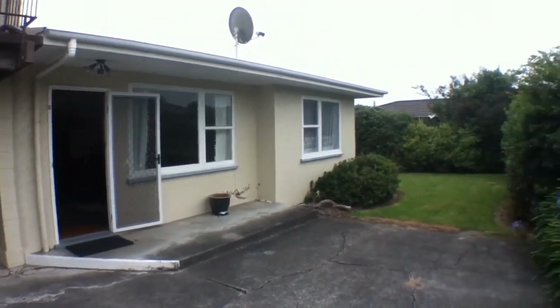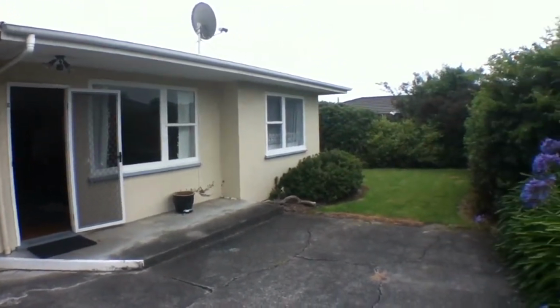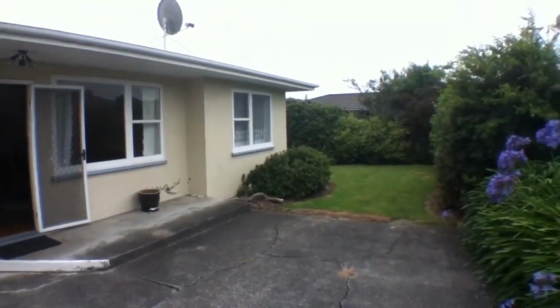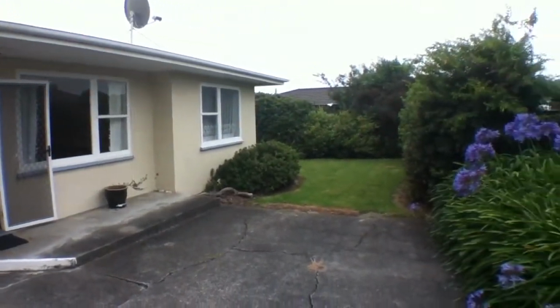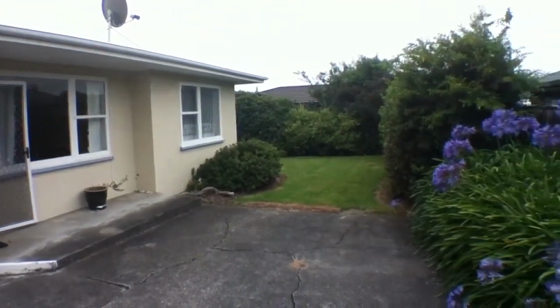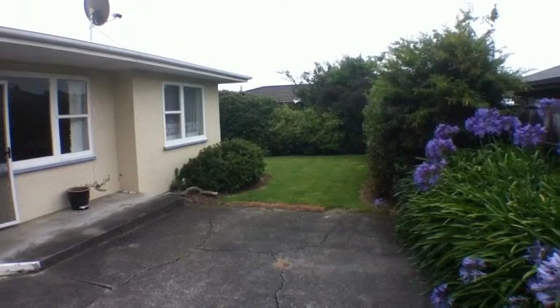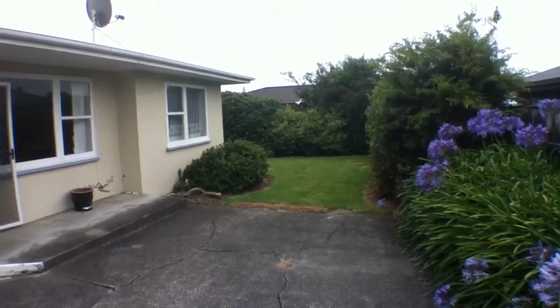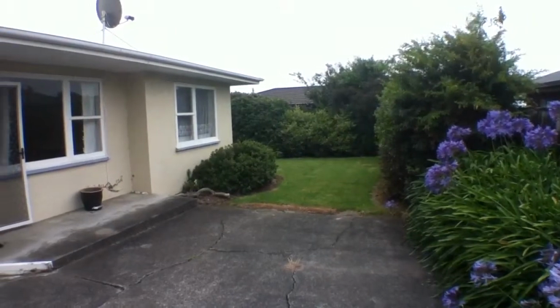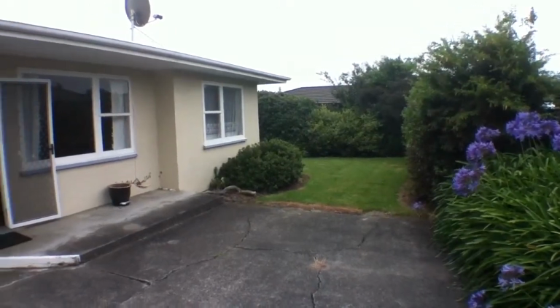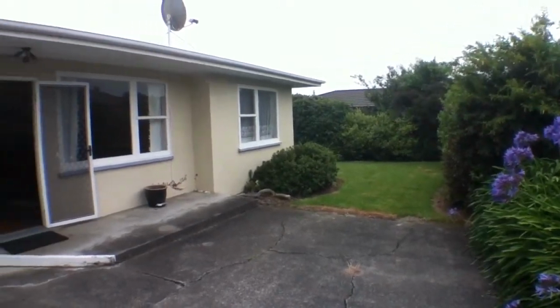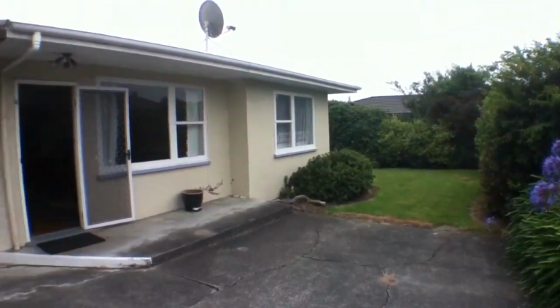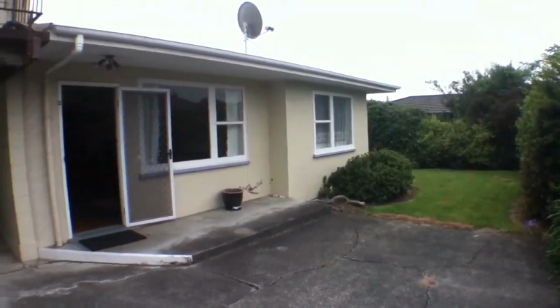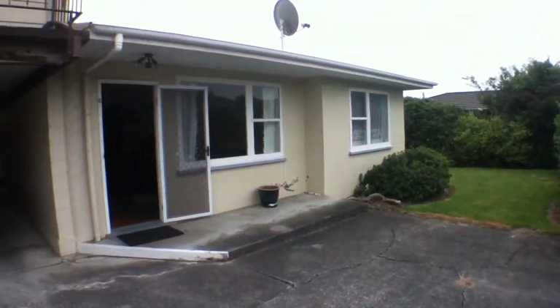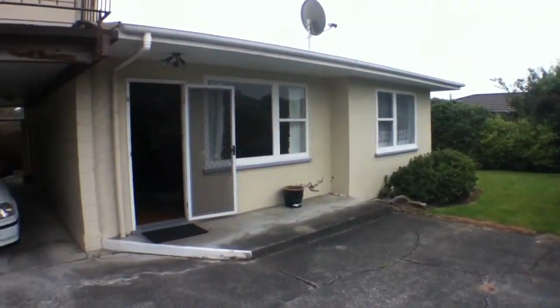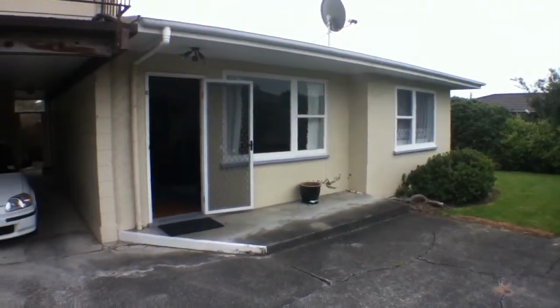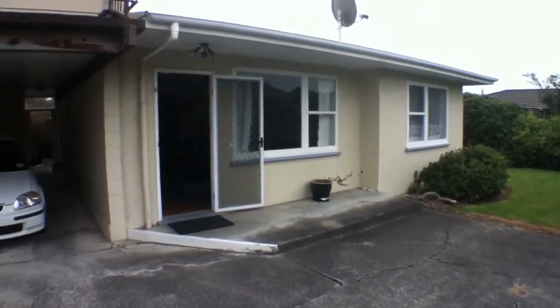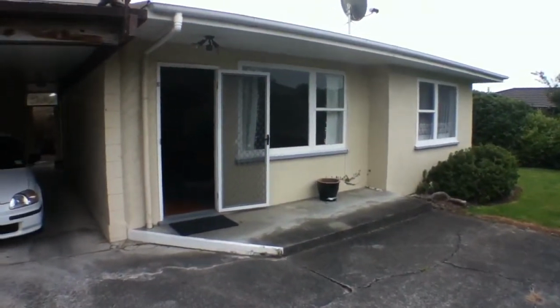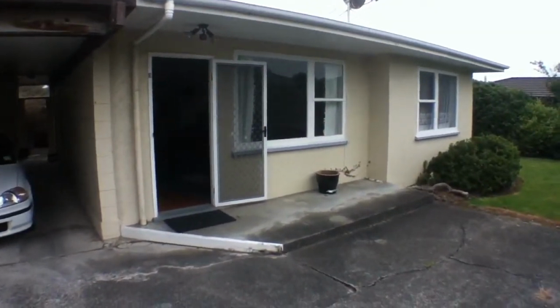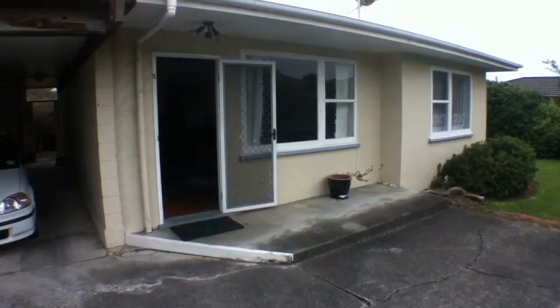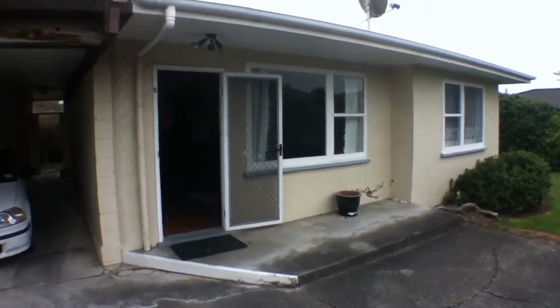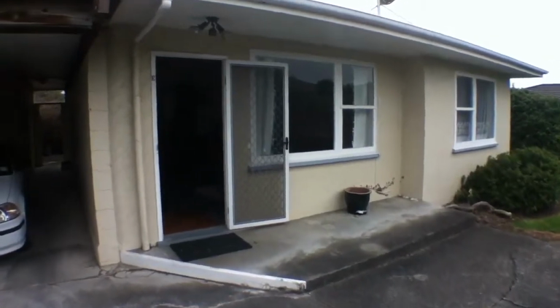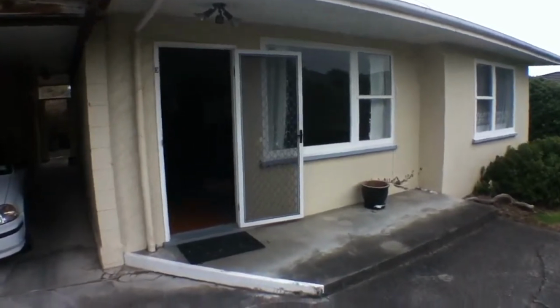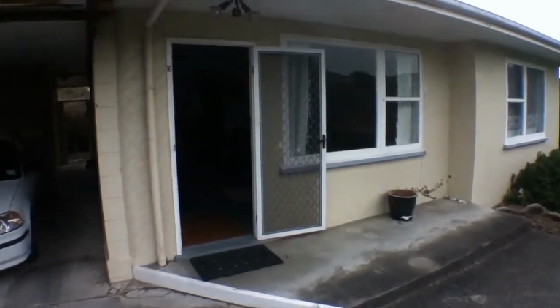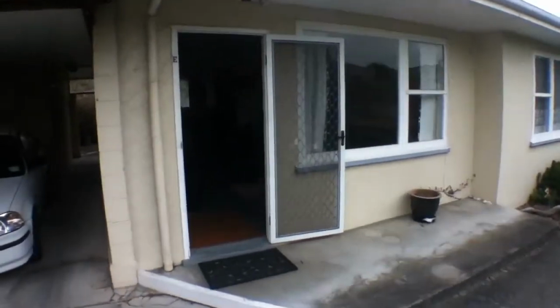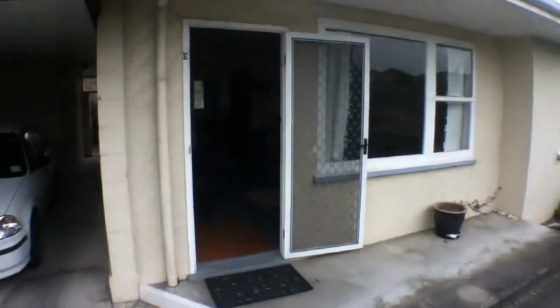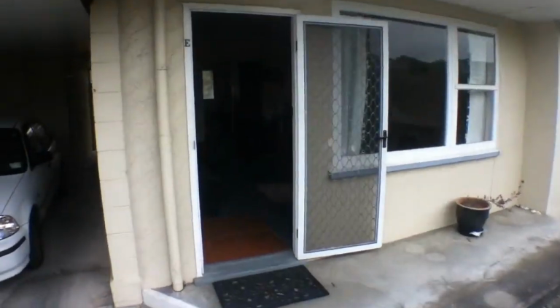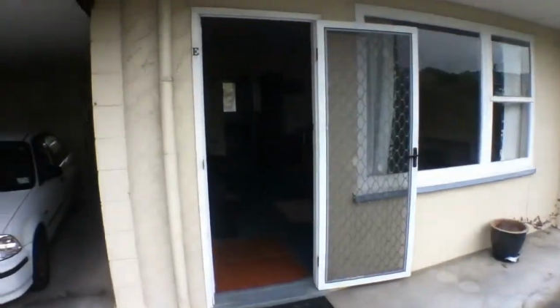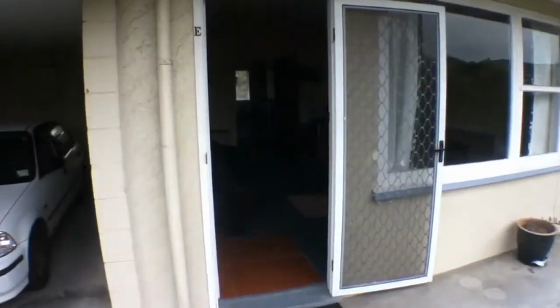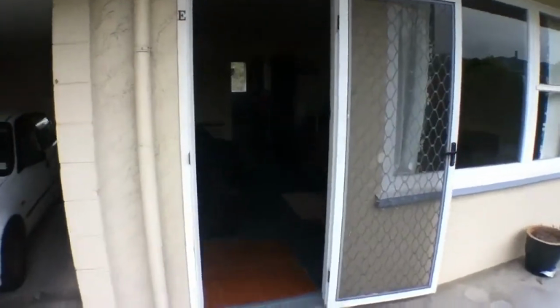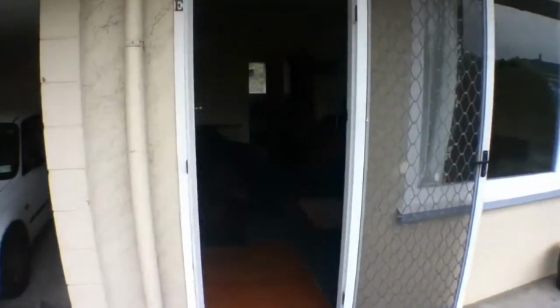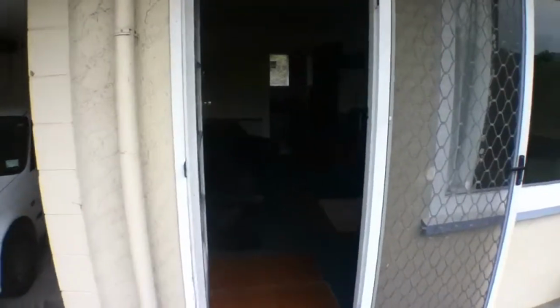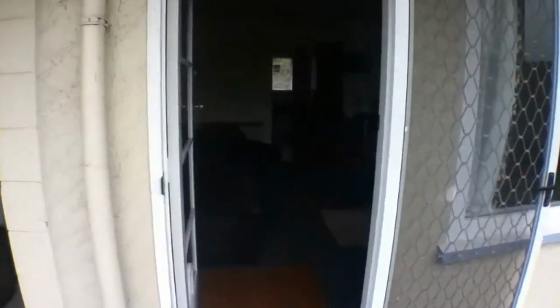Your grounds, lawns and gardens are taken care of for you, so you don't have to worry about that. Everything in this property remains in the property — it can't be removed for storage, it has to be rented furnished.